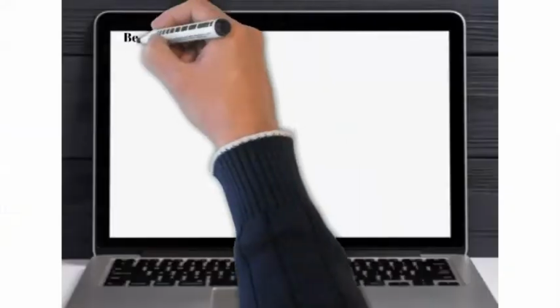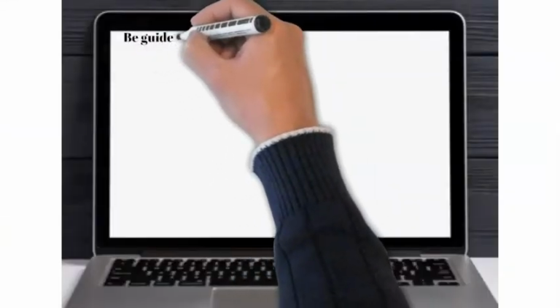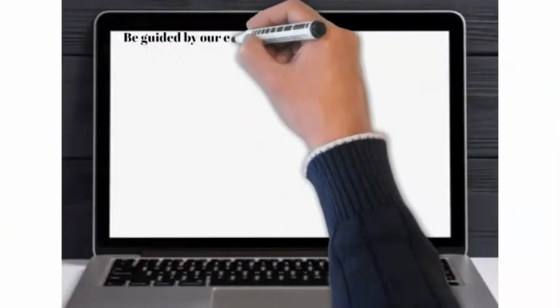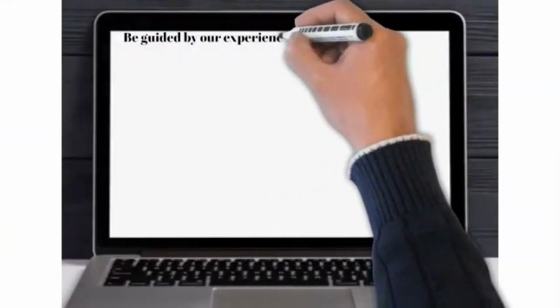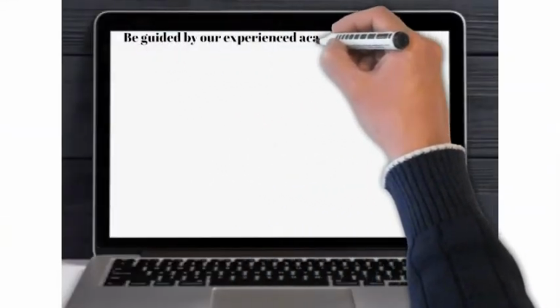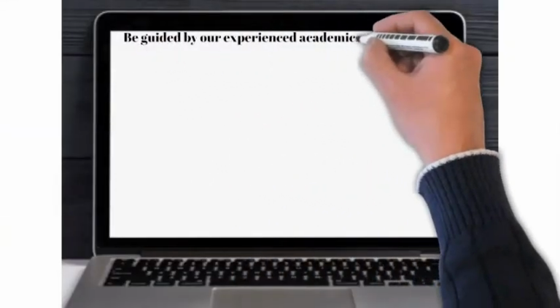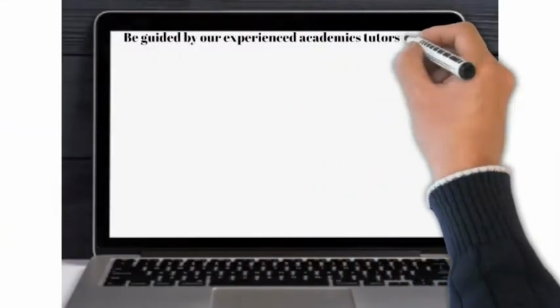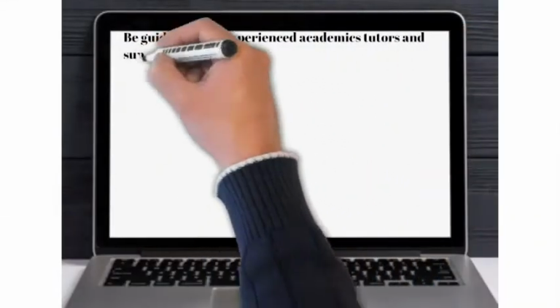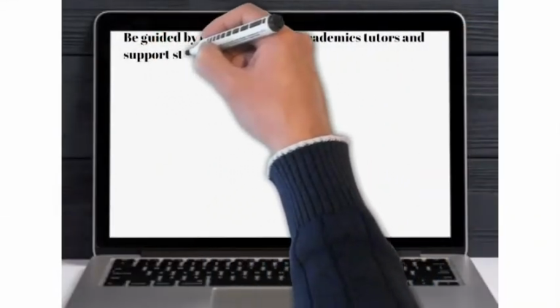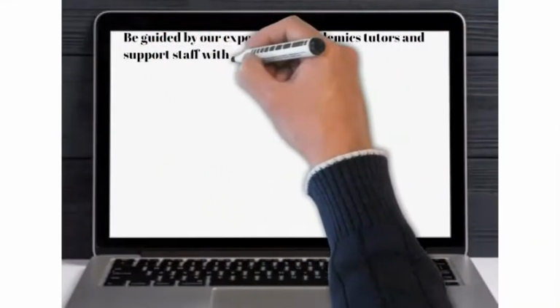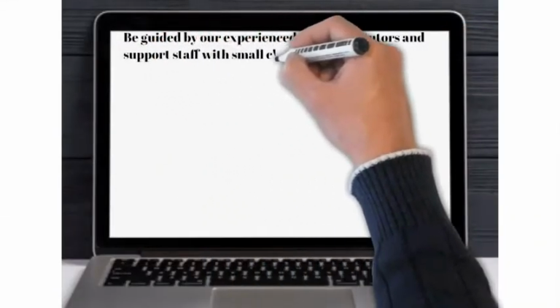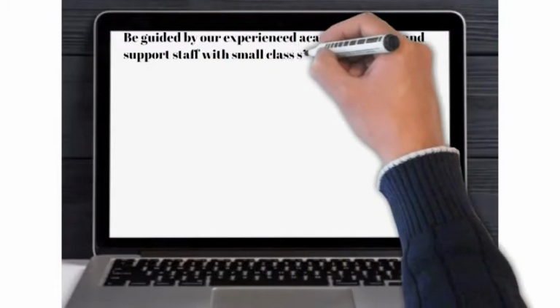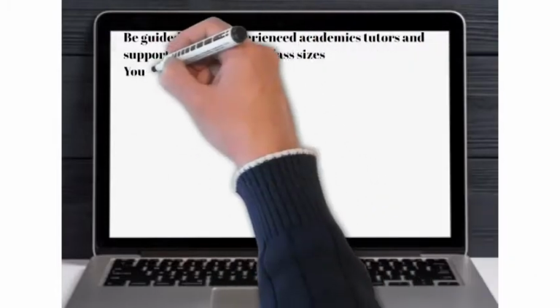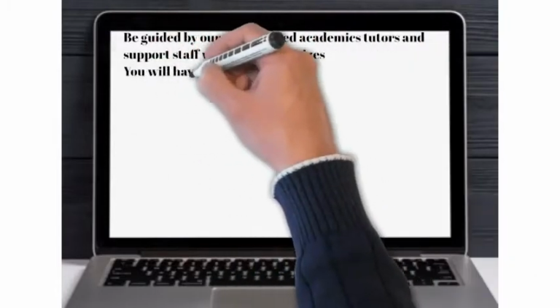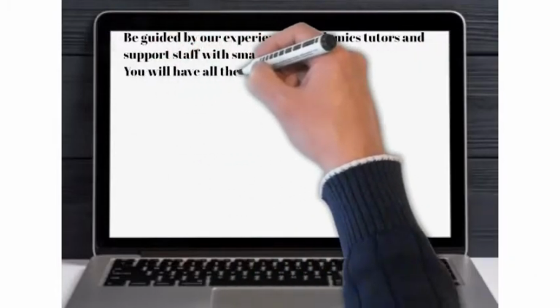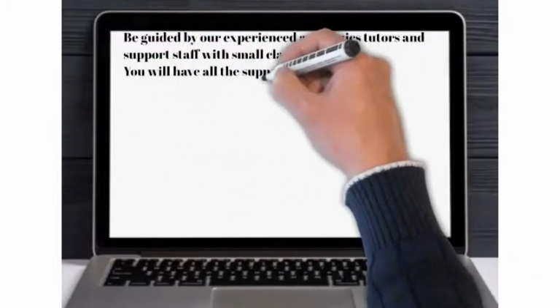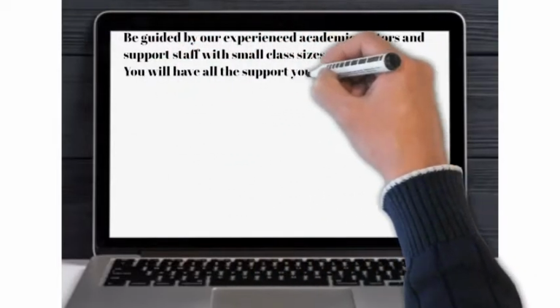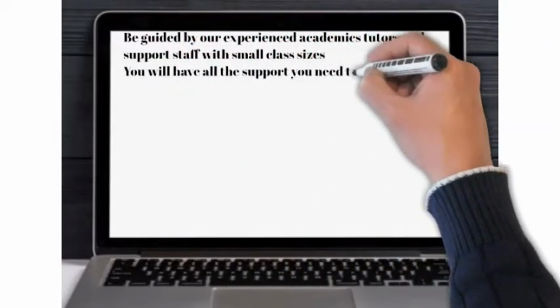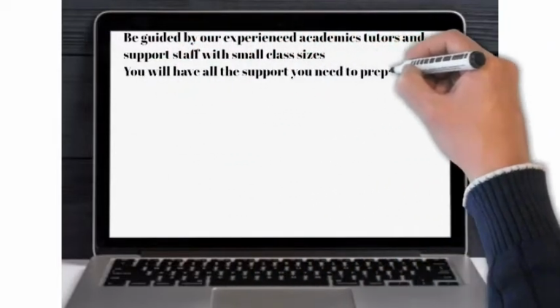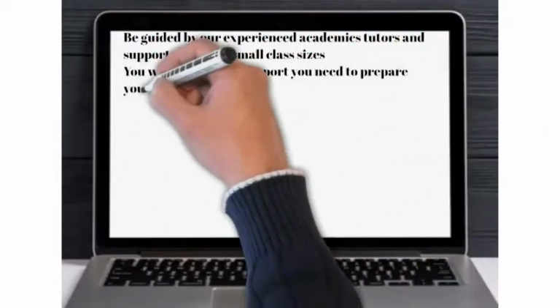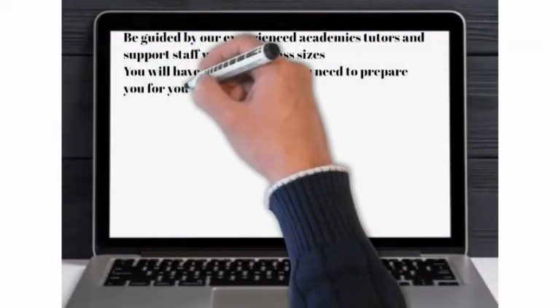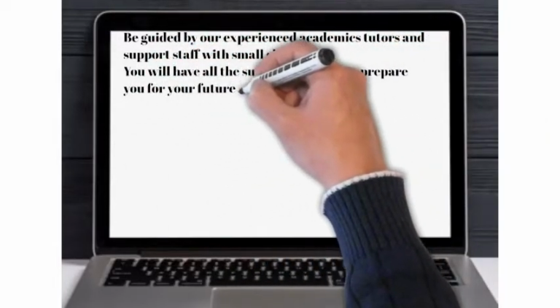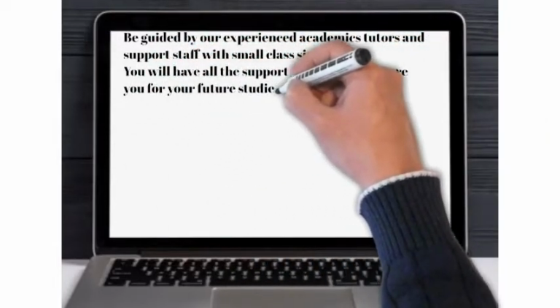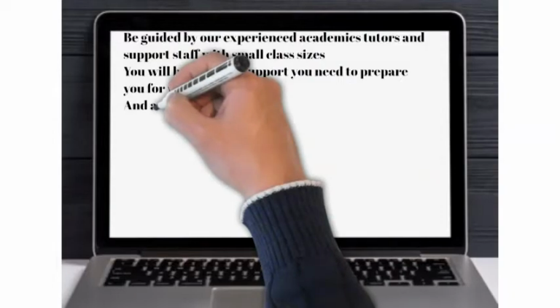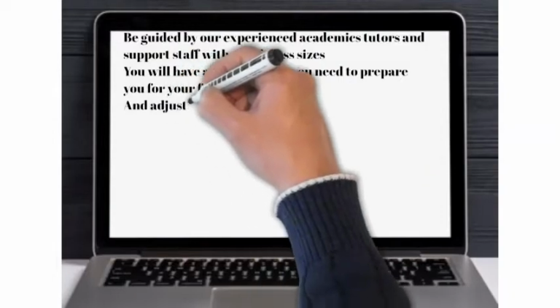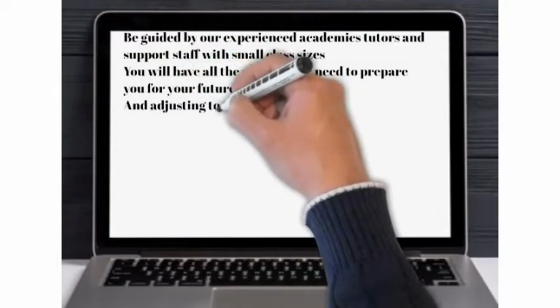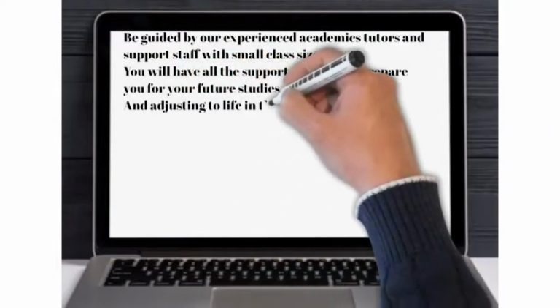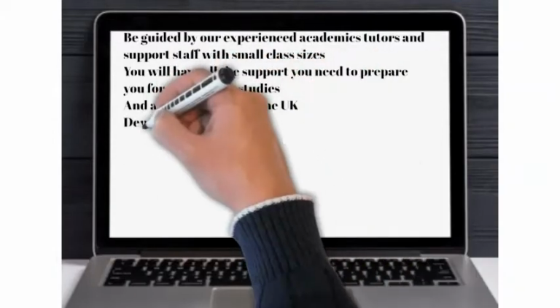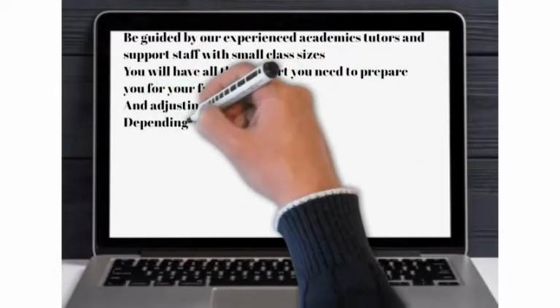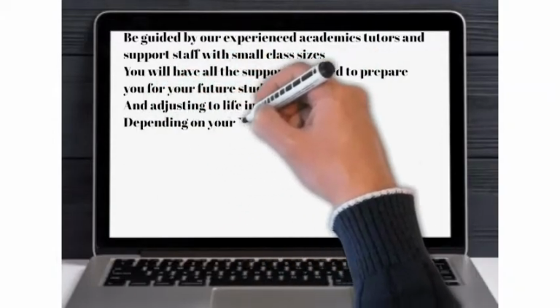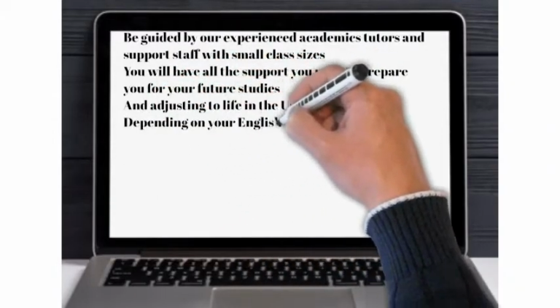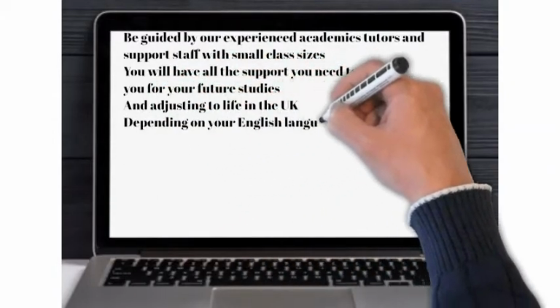Be guided by our experienced academics, tutors, and support staff. With small class sizes, you will have all the support you need to prepare you for your future studies and adjusting to life in the UK.